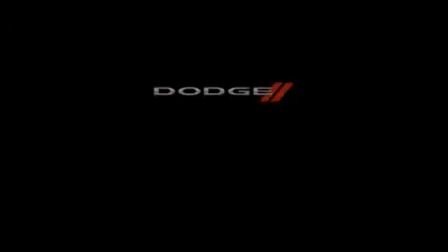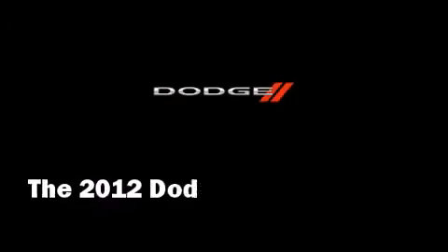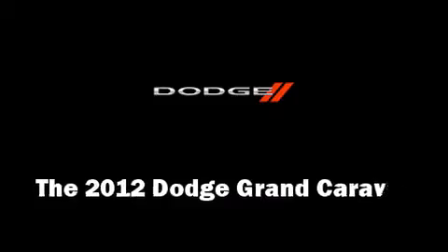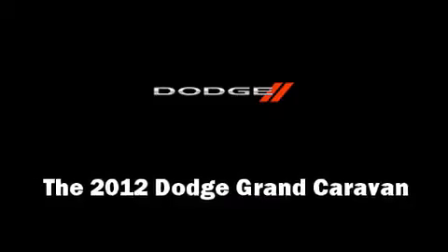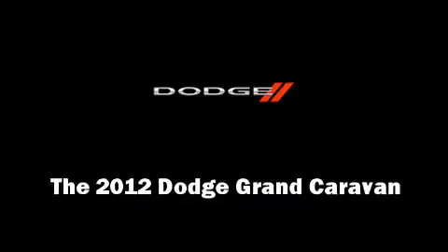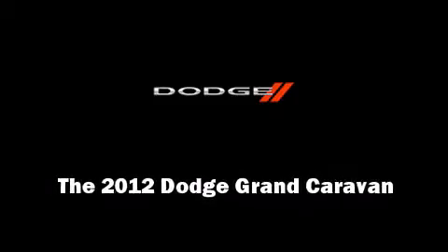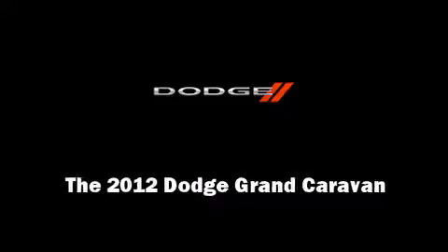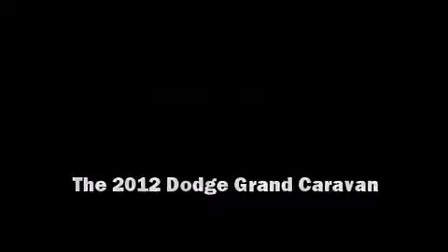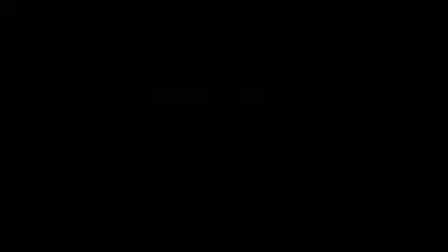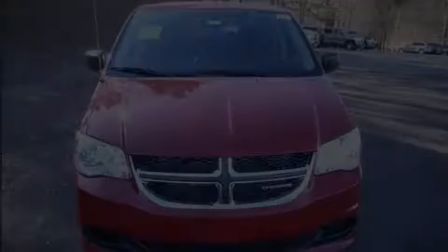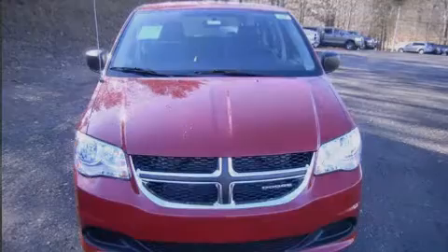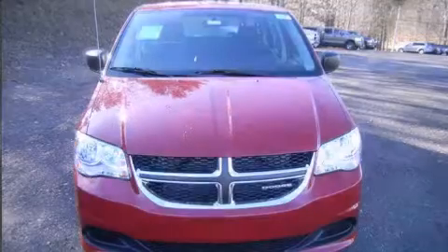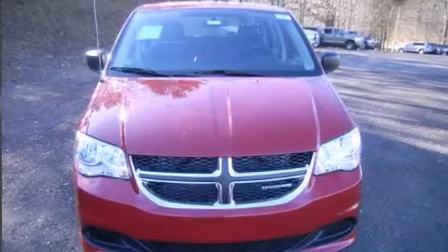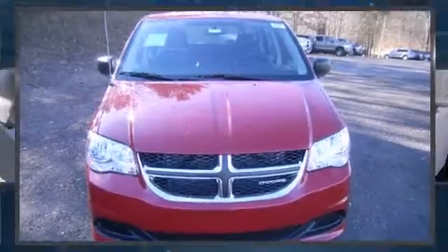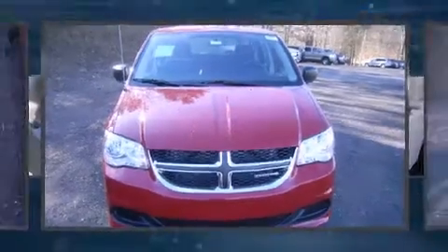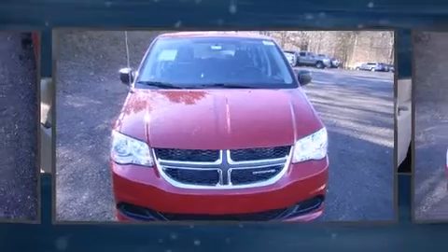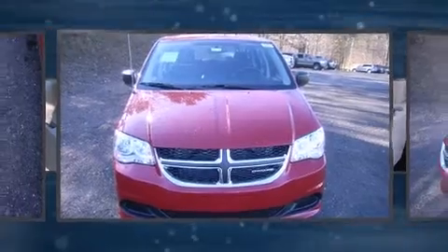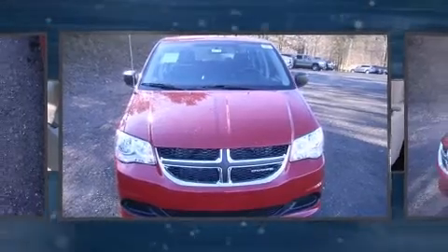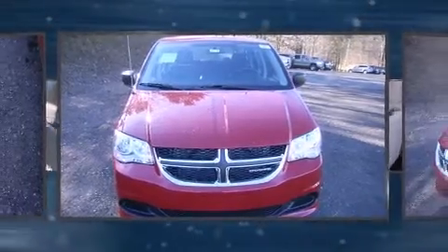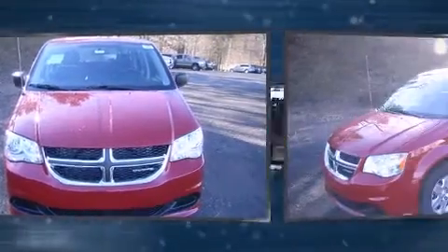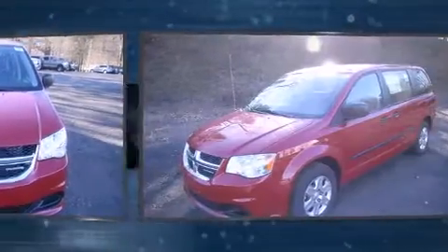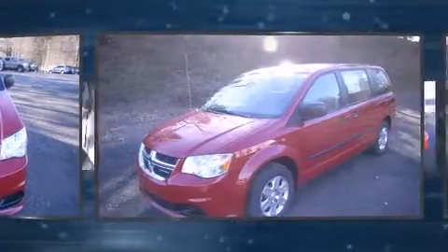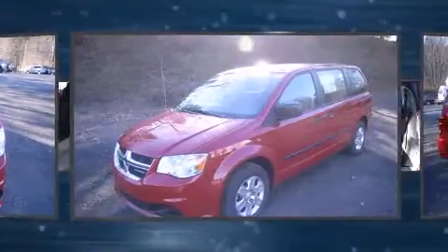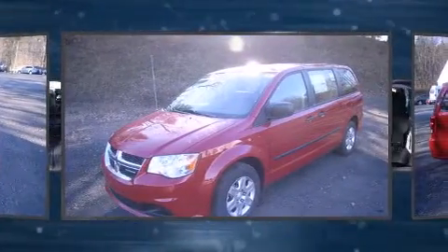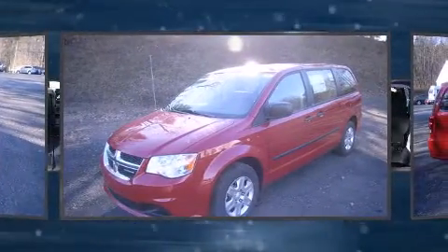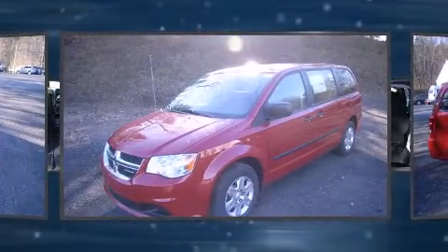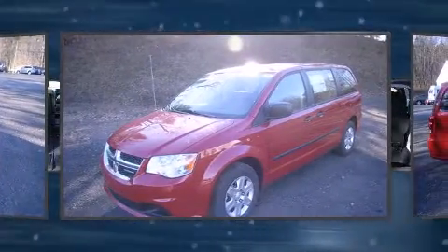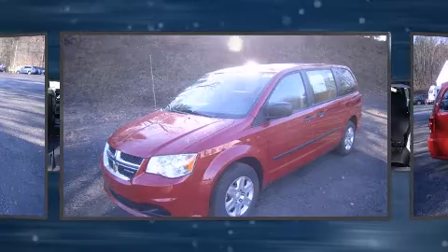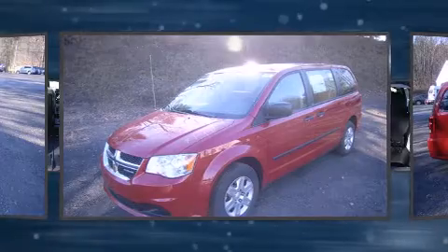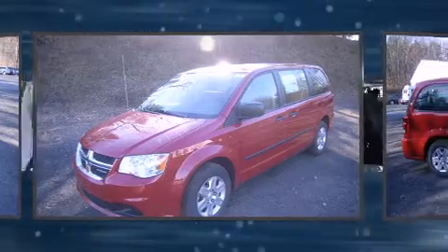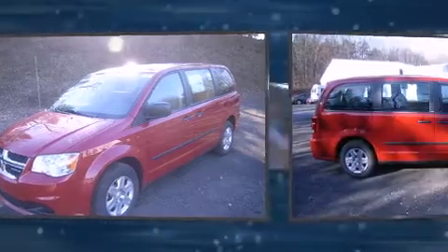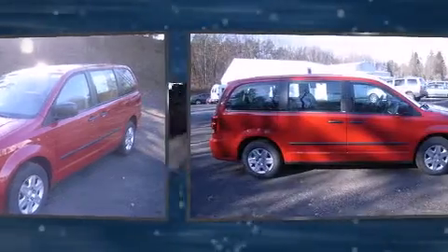Familiarize yourself with the 2012 Dodge Grand Caravan. Under the hood, you'll find a six-cylinder engine with more than 270 horsepower, providing a smooth and predictable driving experience.